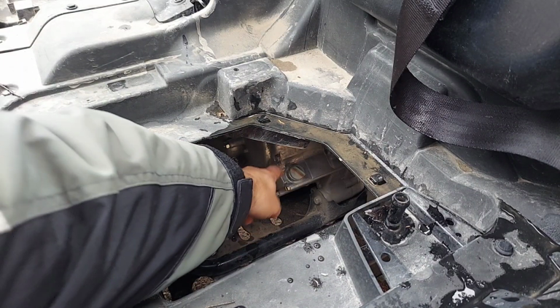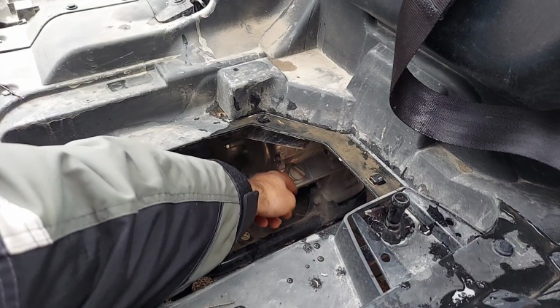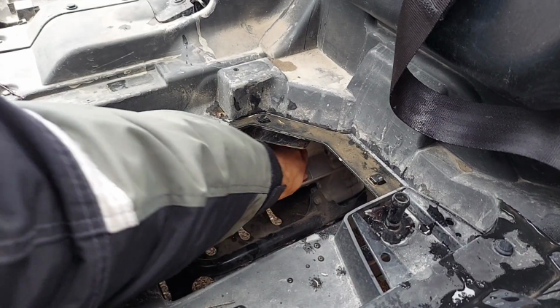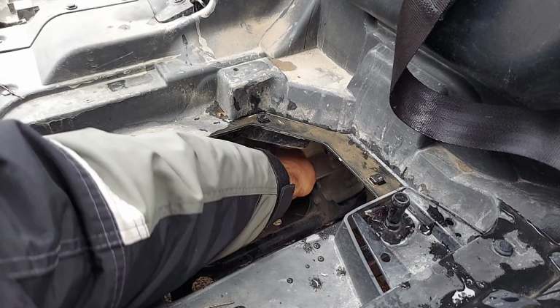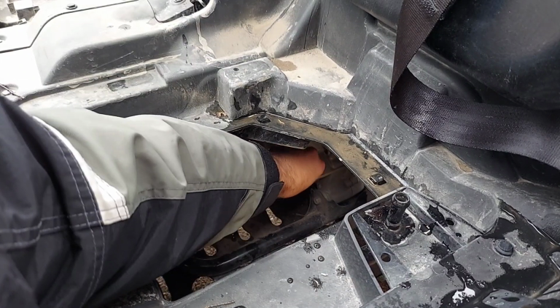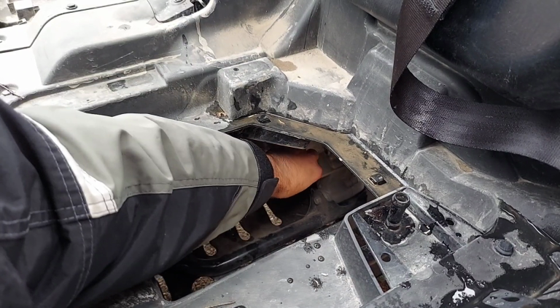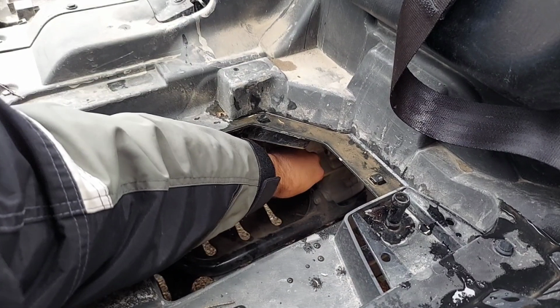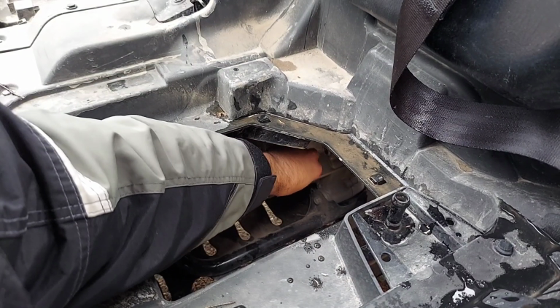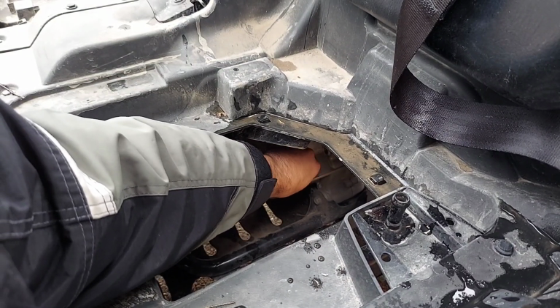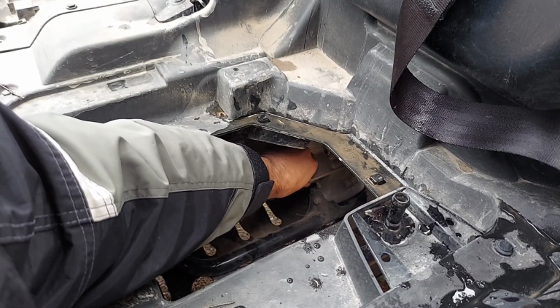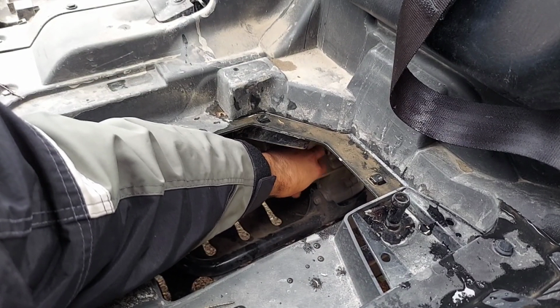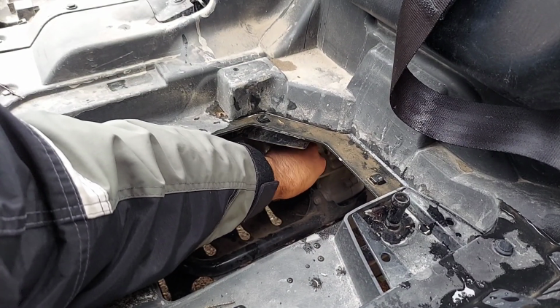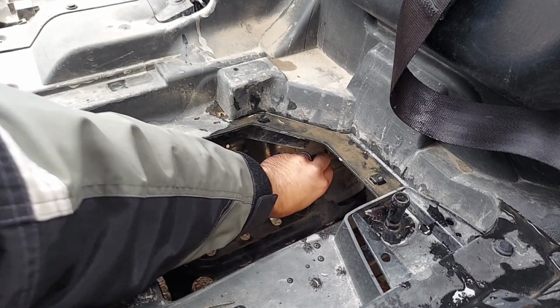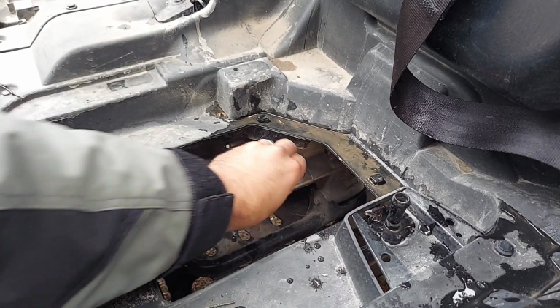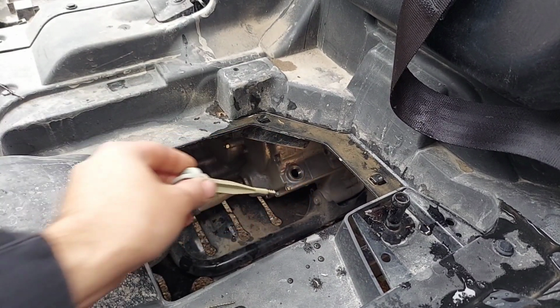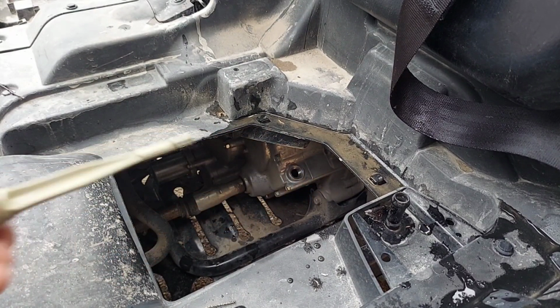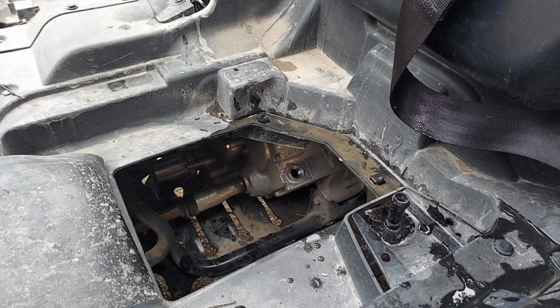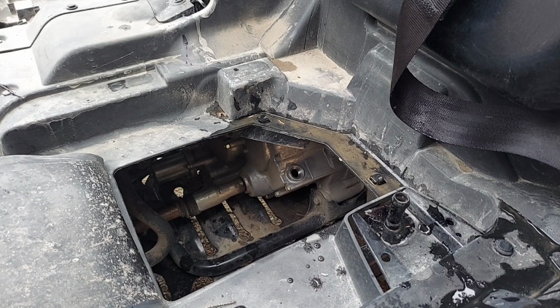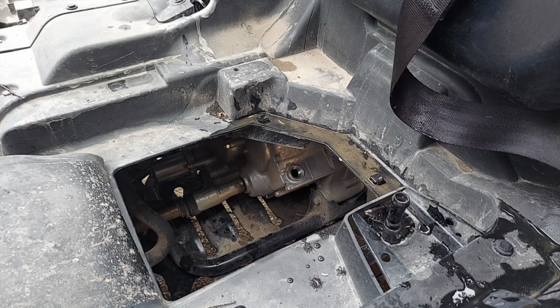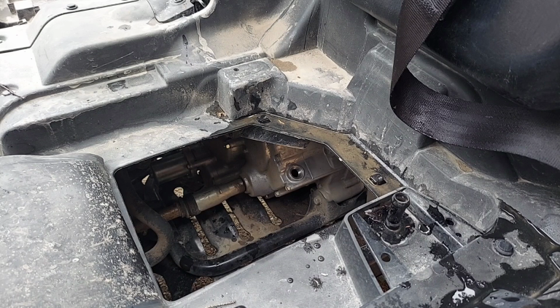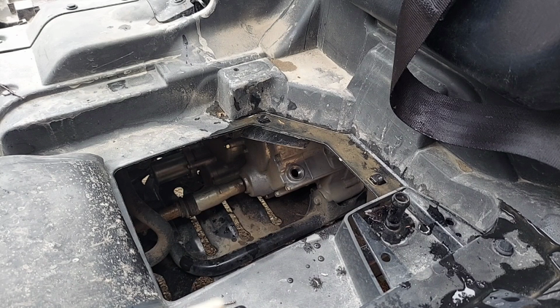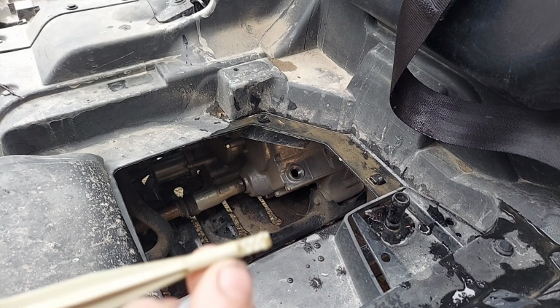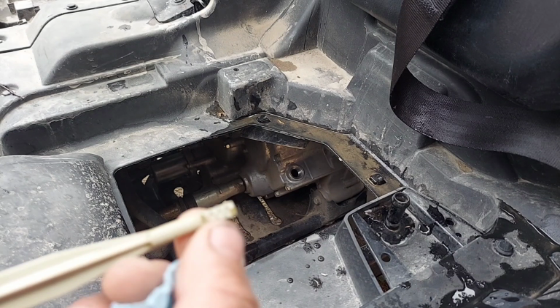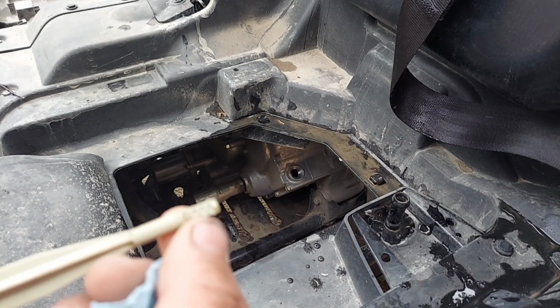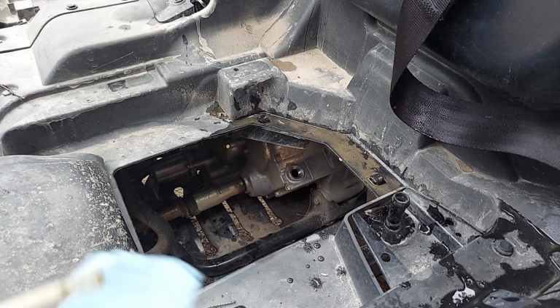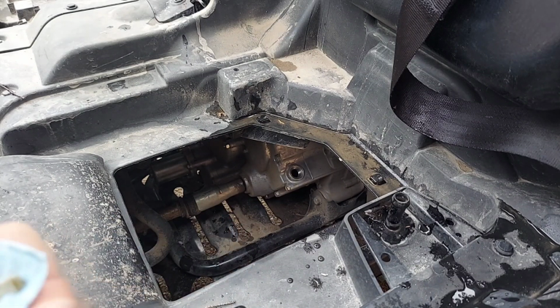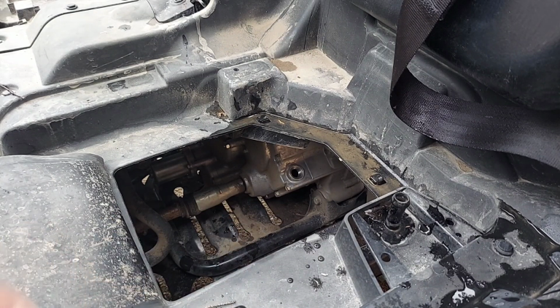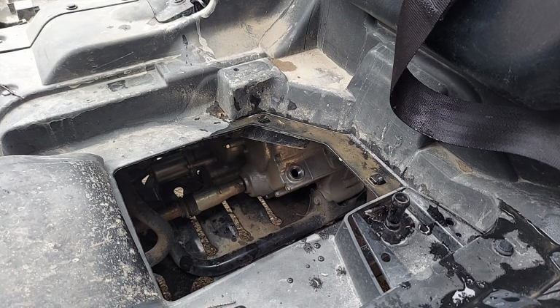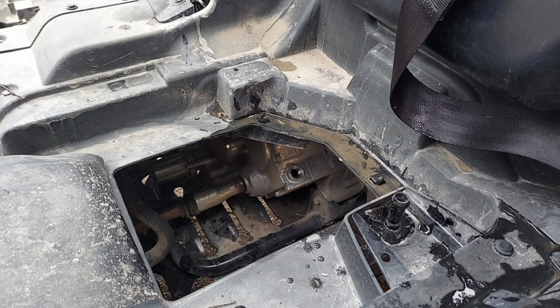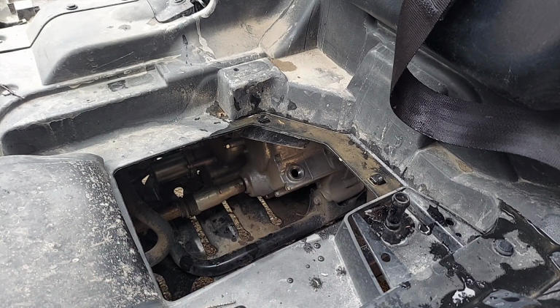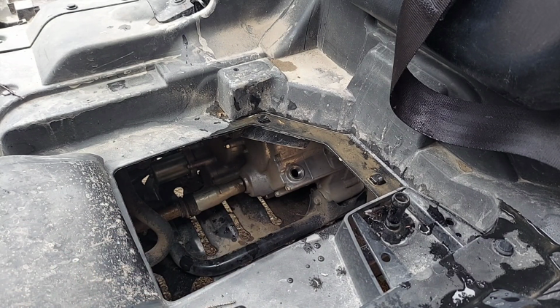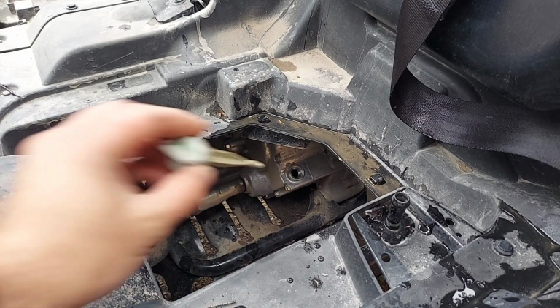Make sure that the area is clean. You can unthread it. We're just going to do a first initial check — it was threaded all the way in. We just want to make sure that there's oil on the dipstick, which there is. This isn't the proper way to check it, though.